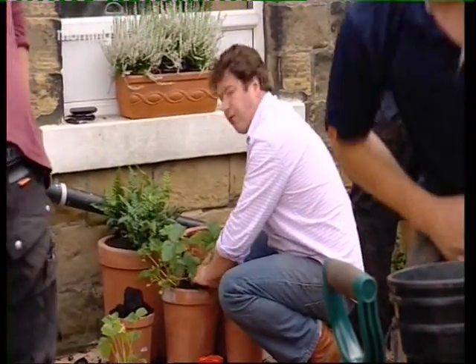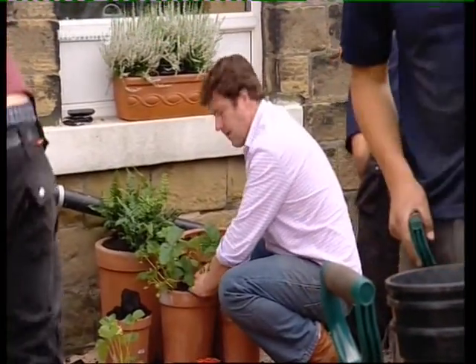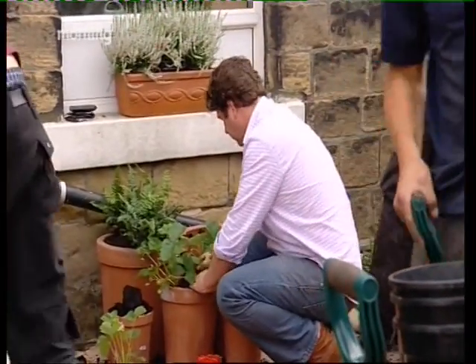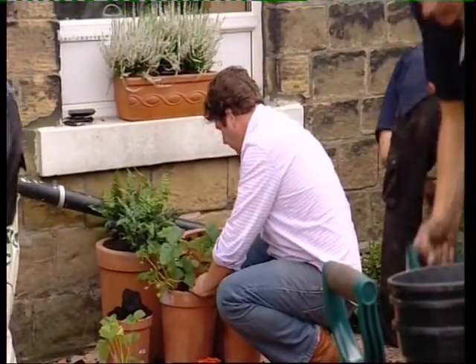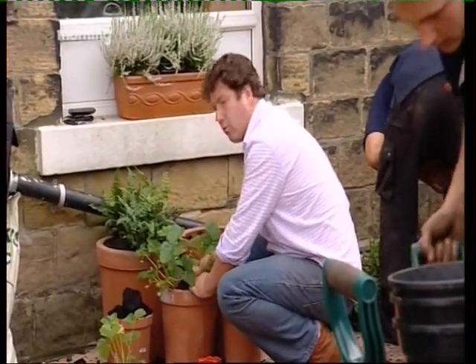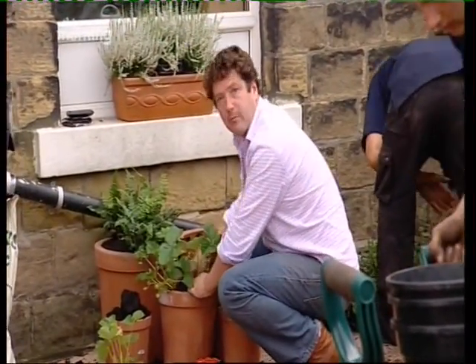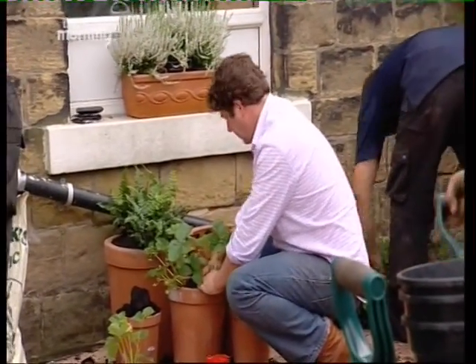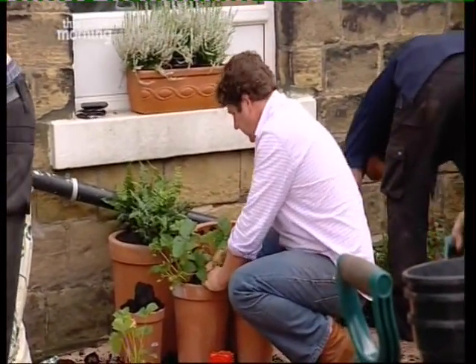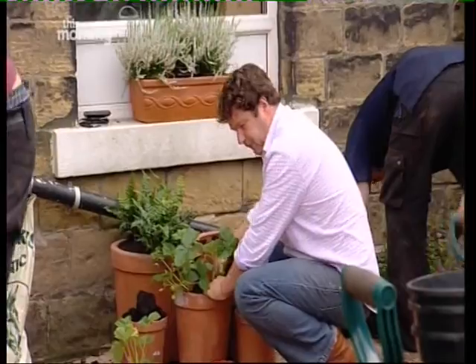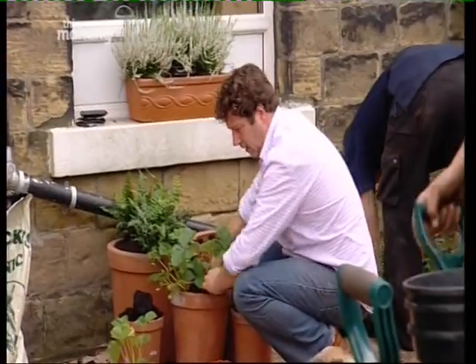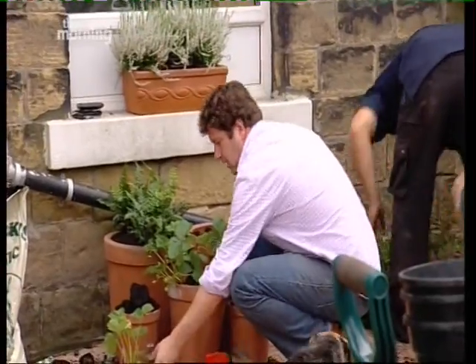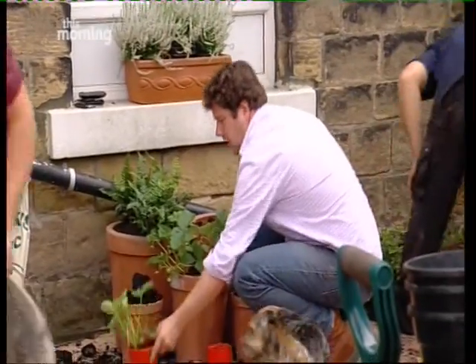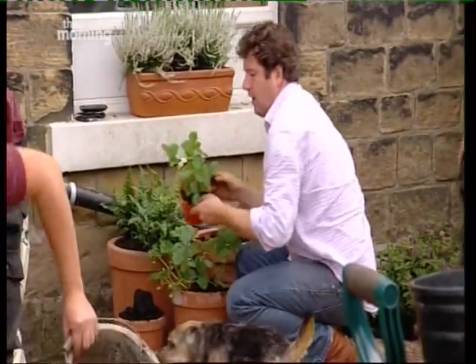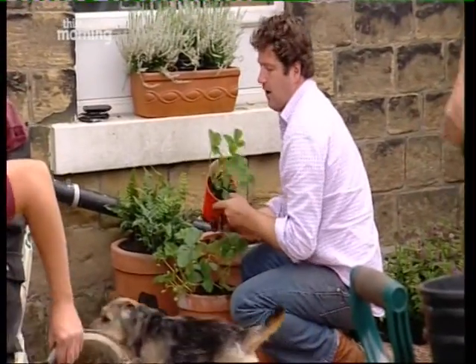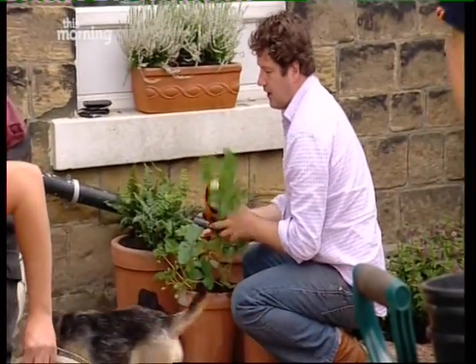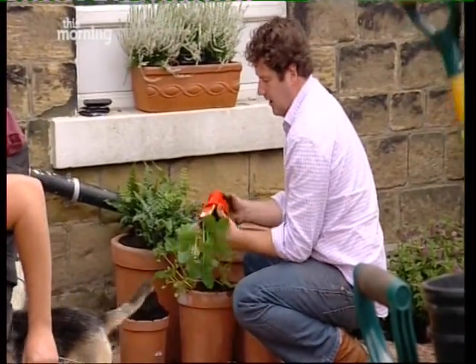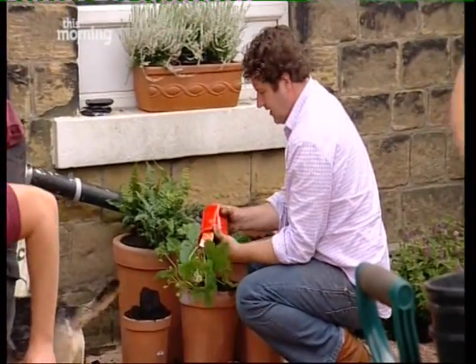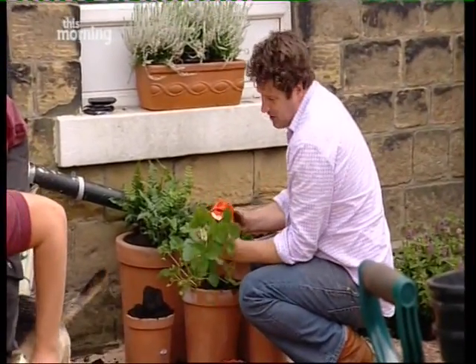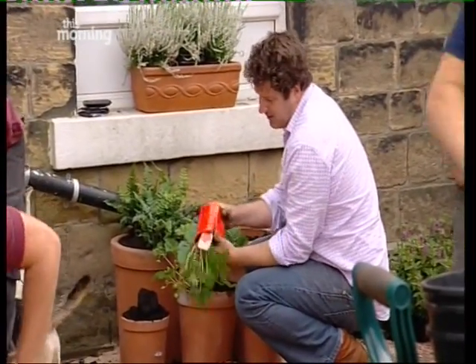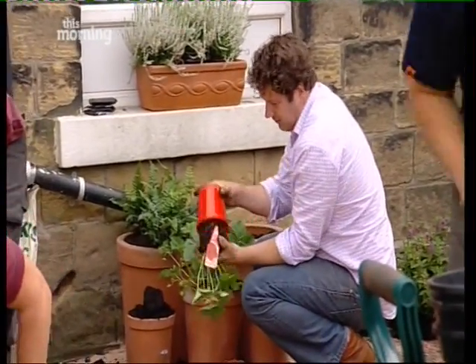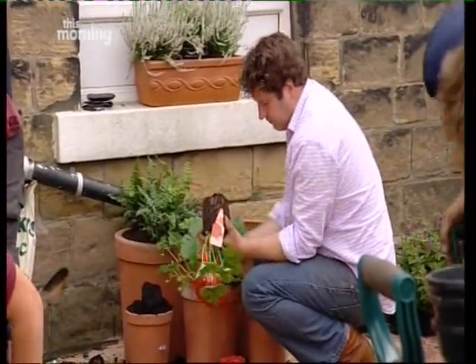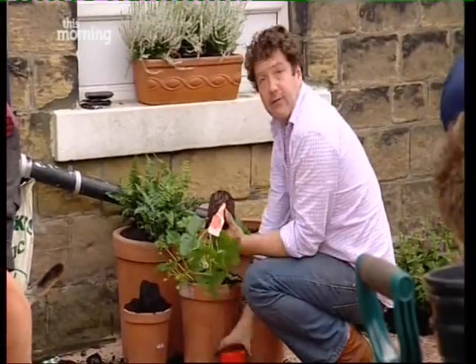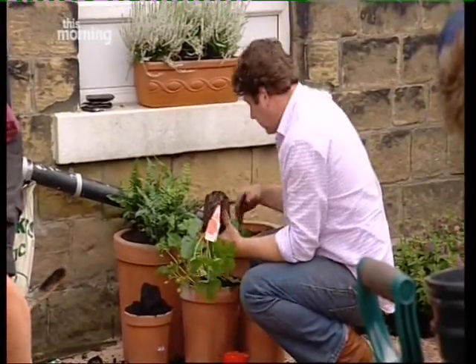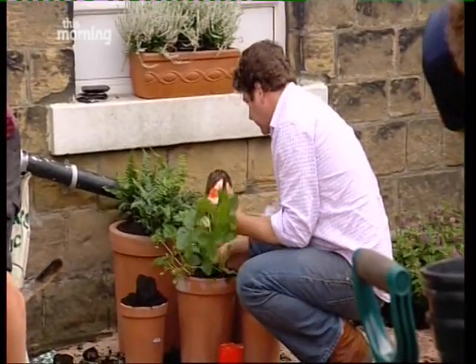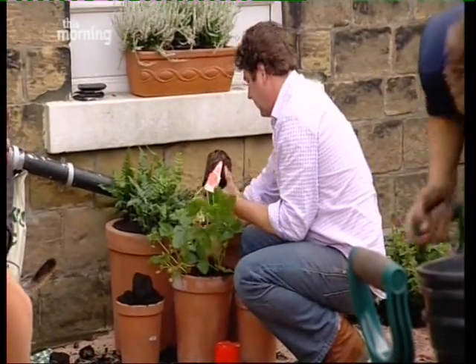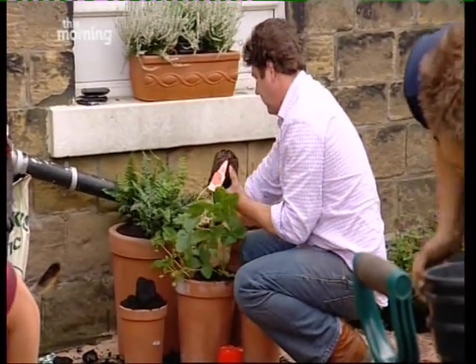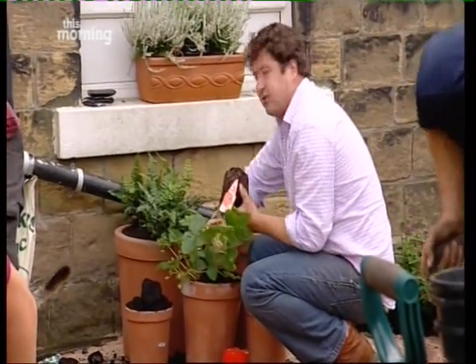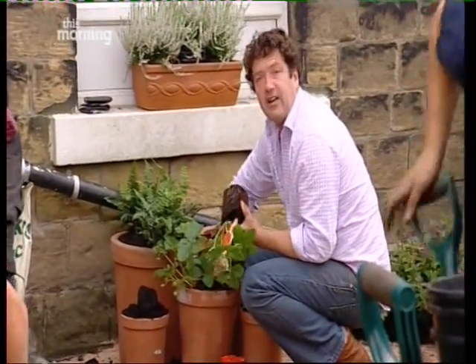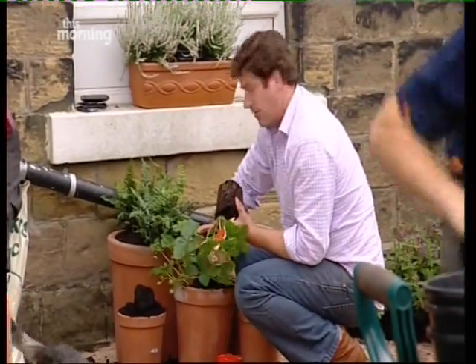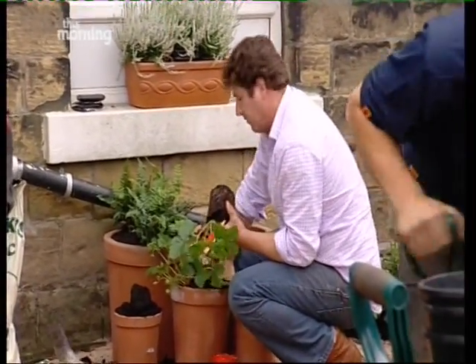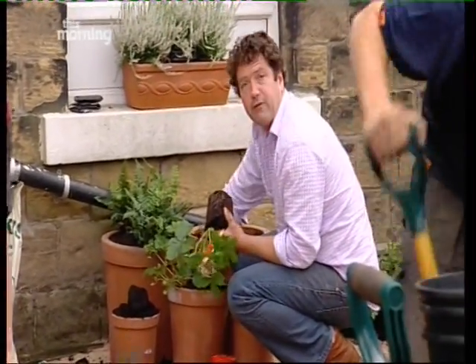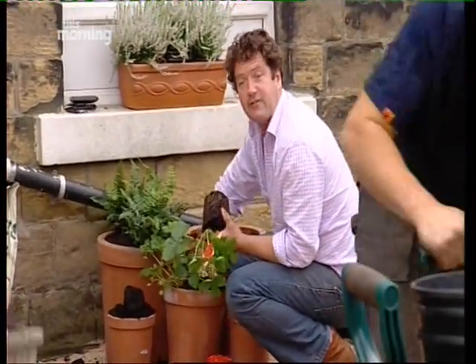They grow very well in pots — remember to water them and feed them. Maybe this year they'll produce, but it's getting very late in the summer for that. Certainly next year they'll be wonderful for Alasair.